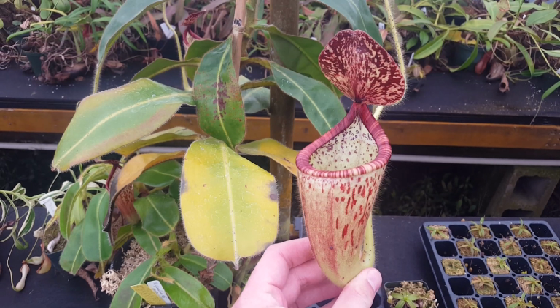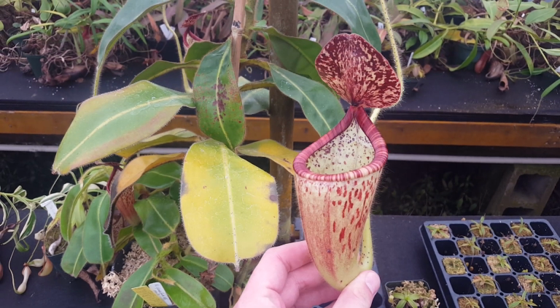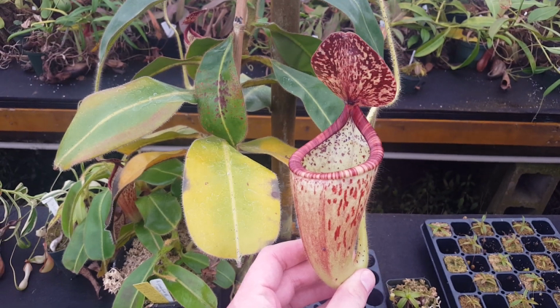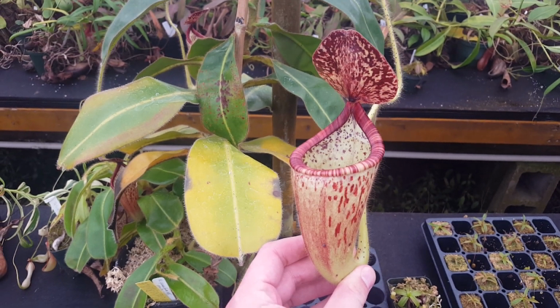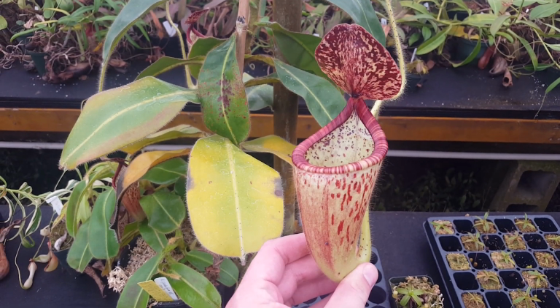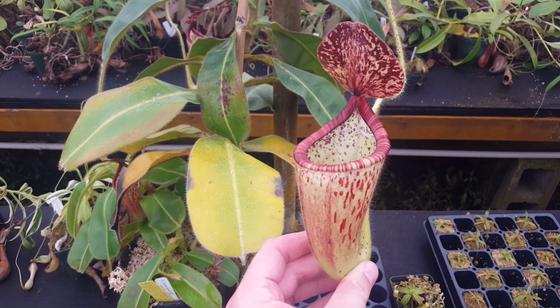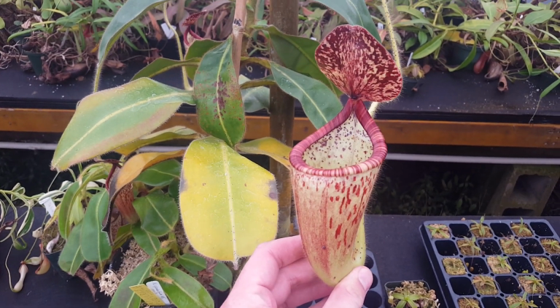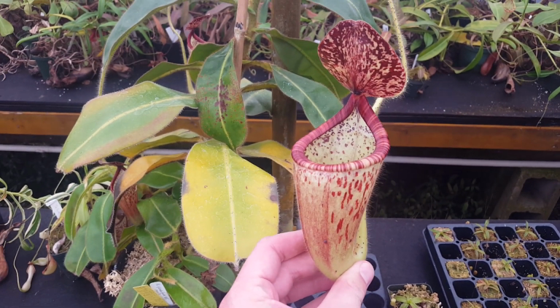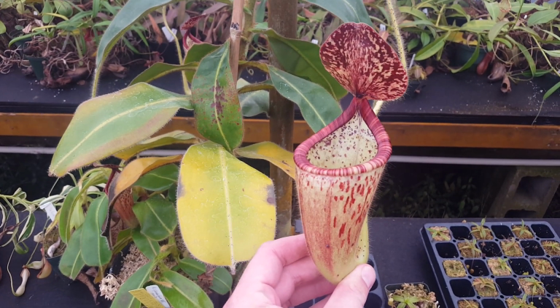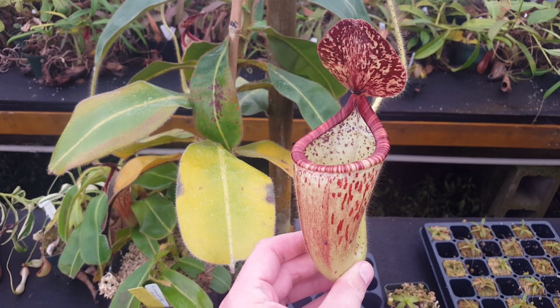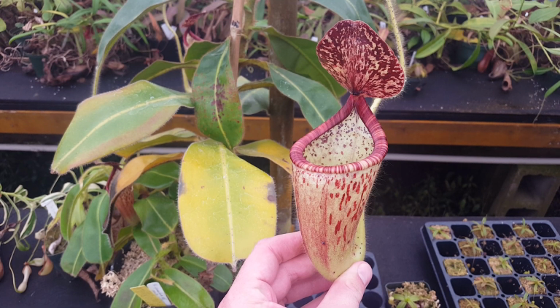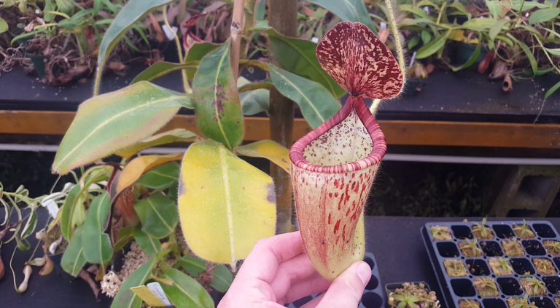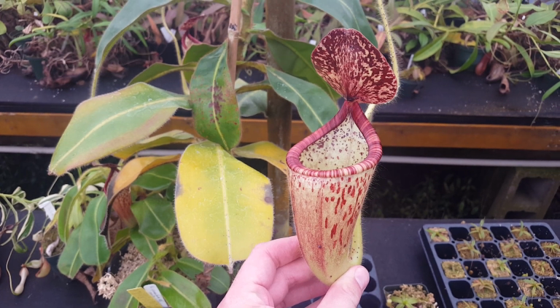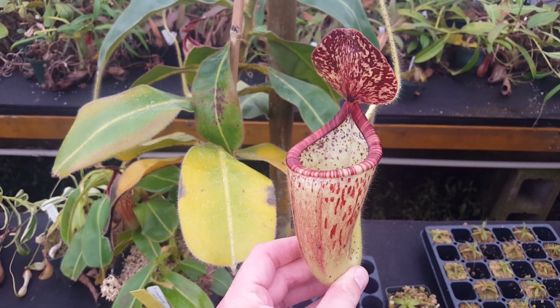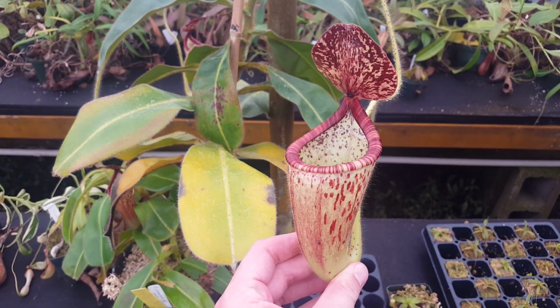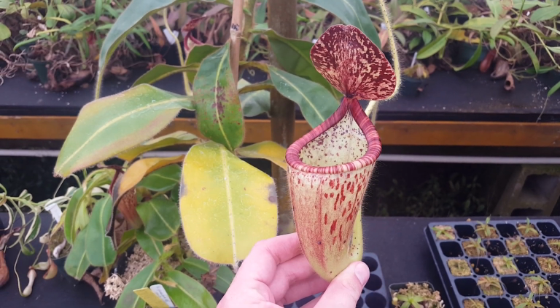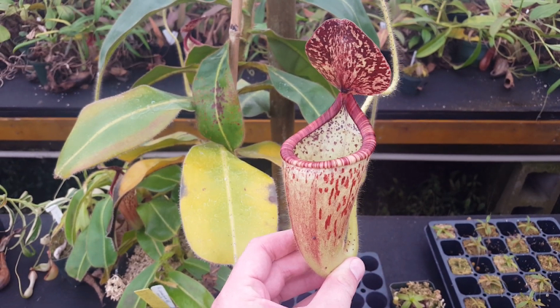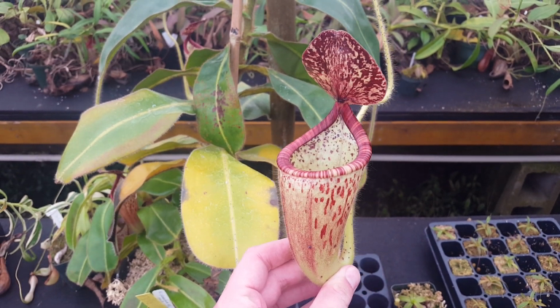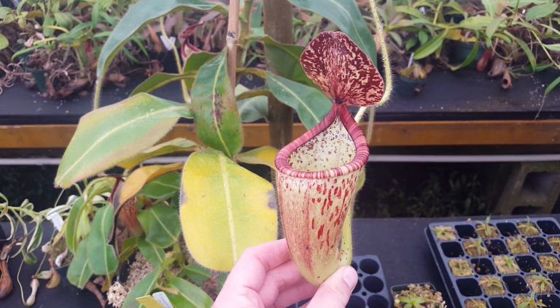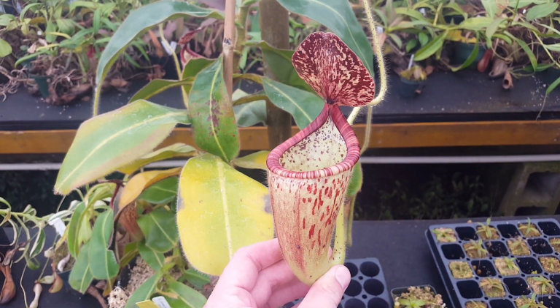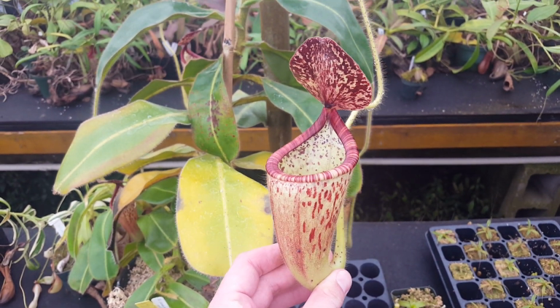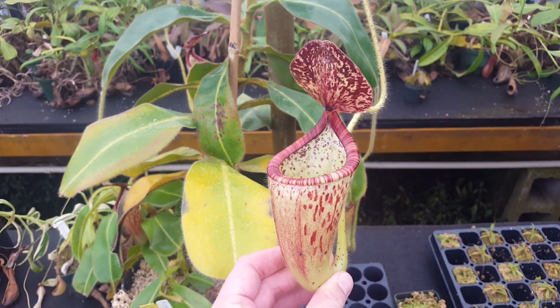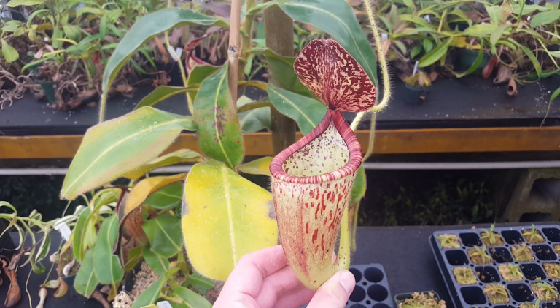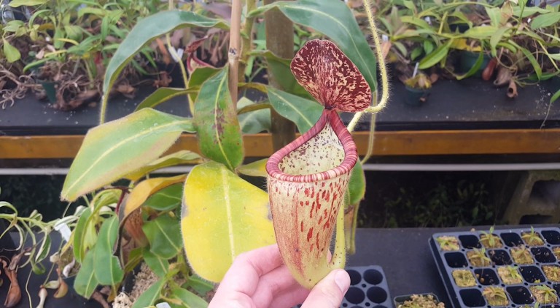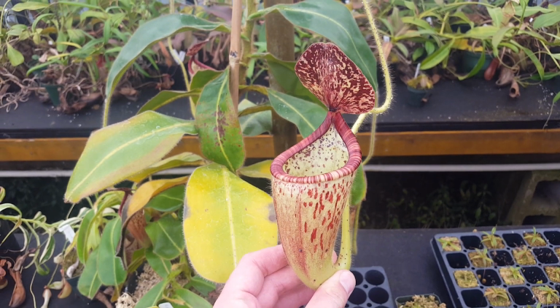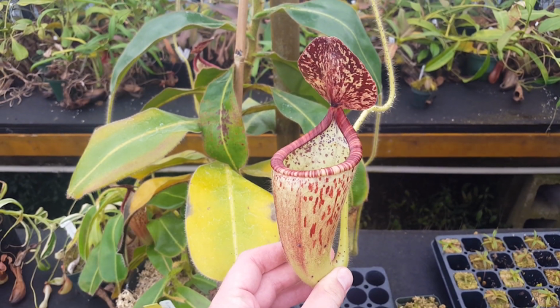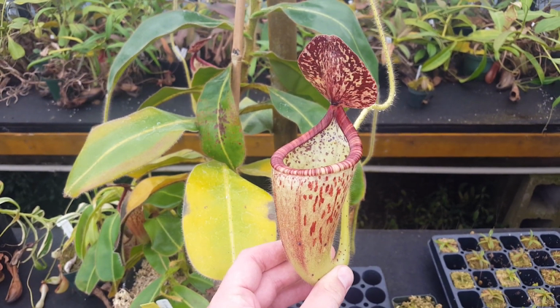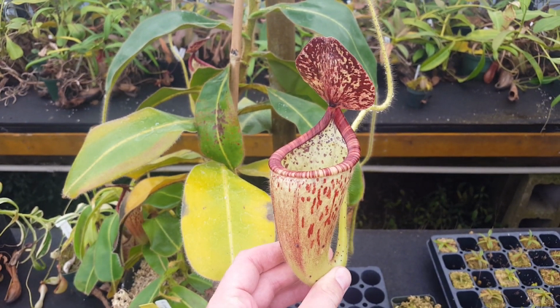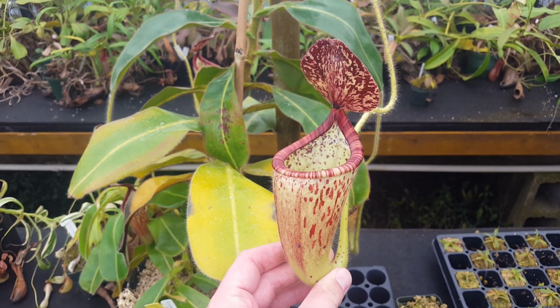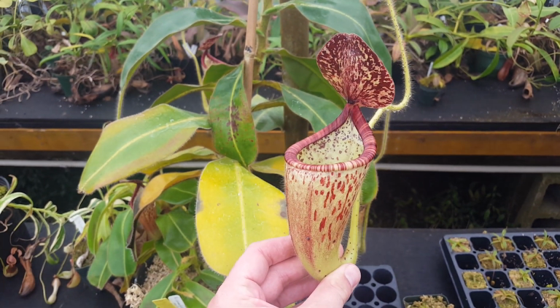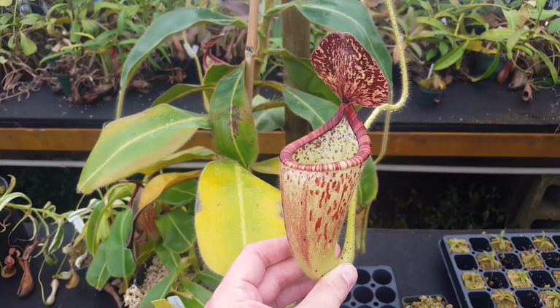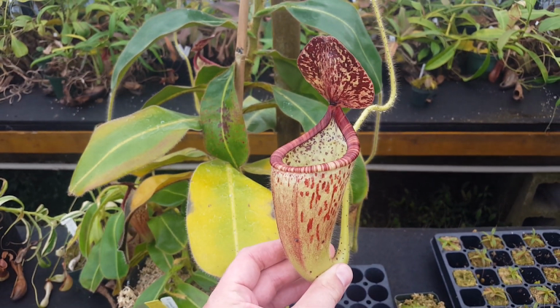Hey everybody, it's Devin here at Predatory Plants. We just covered Nepenthes glandulifera fairly recently in a couple of videos, but we wanted to check in for another brief one just to show off something cool that we've learned since we started breeding with it.